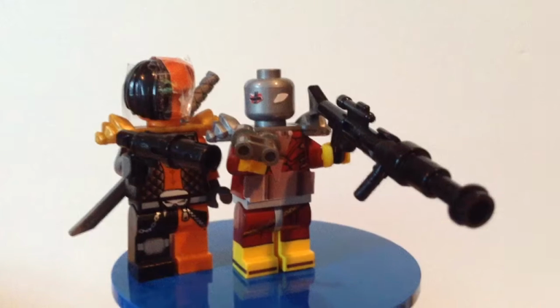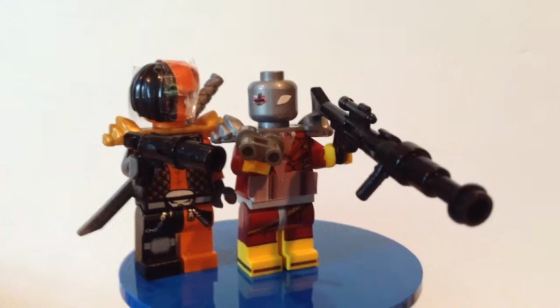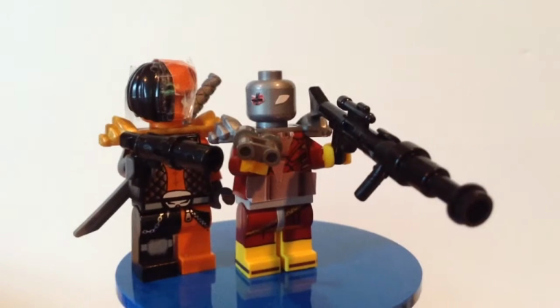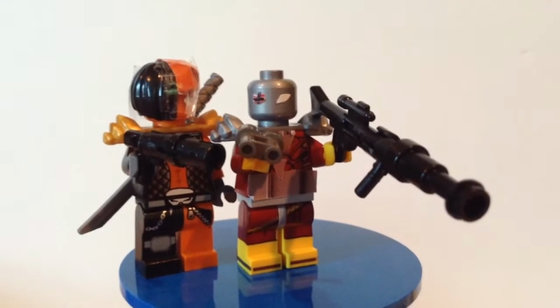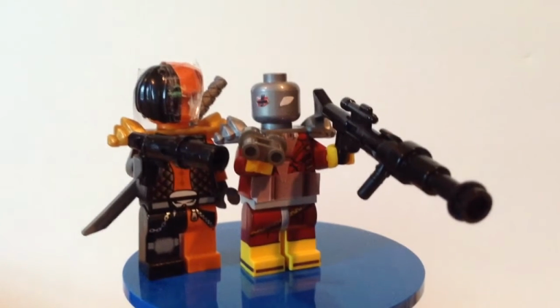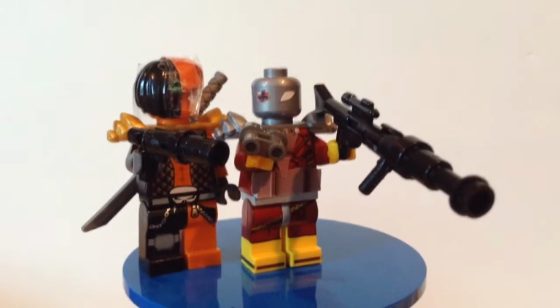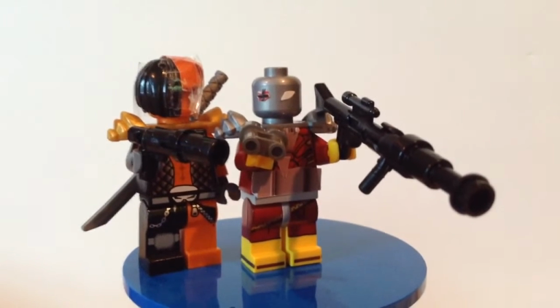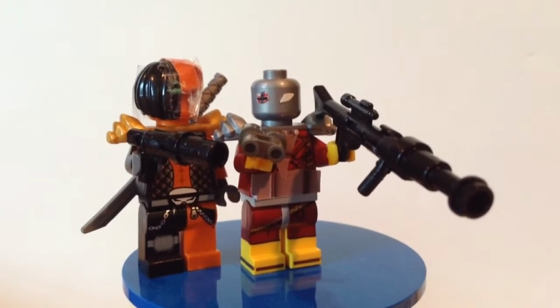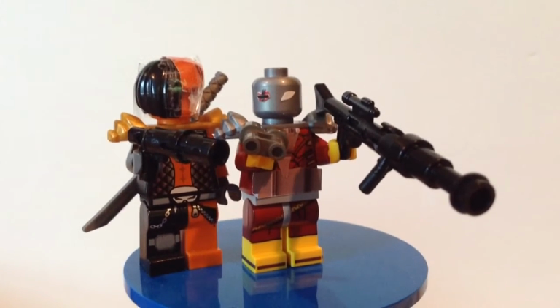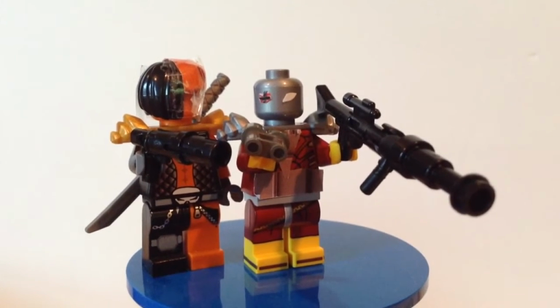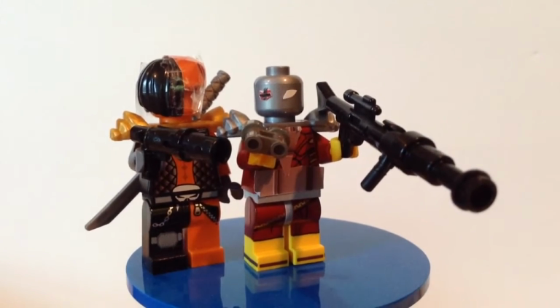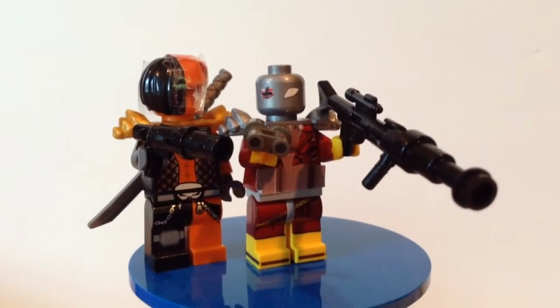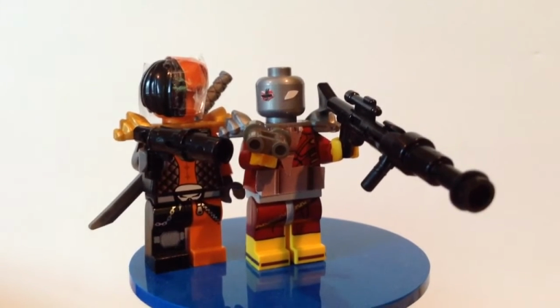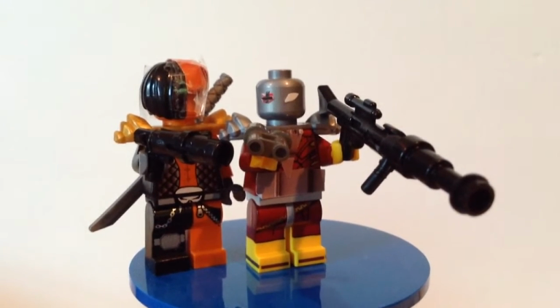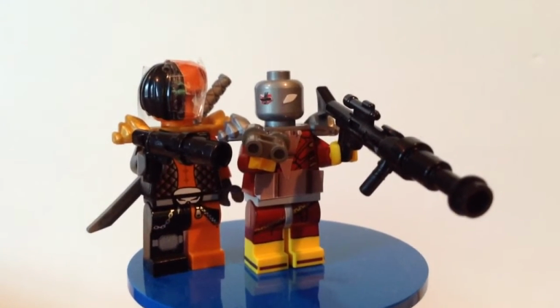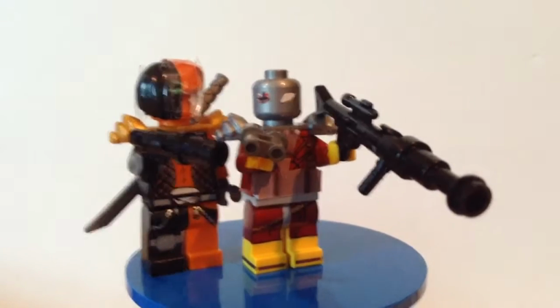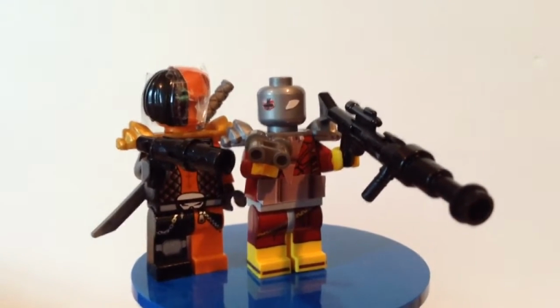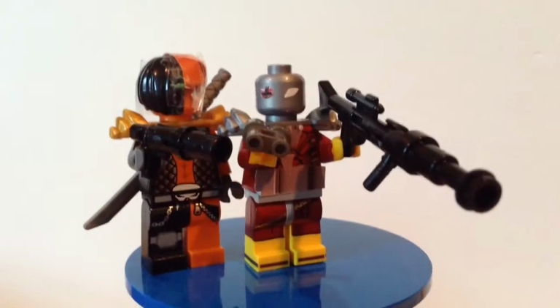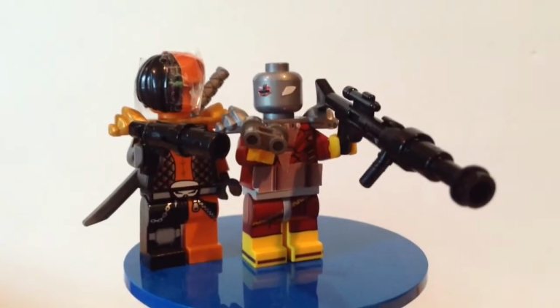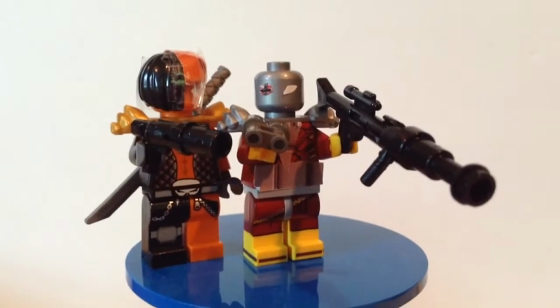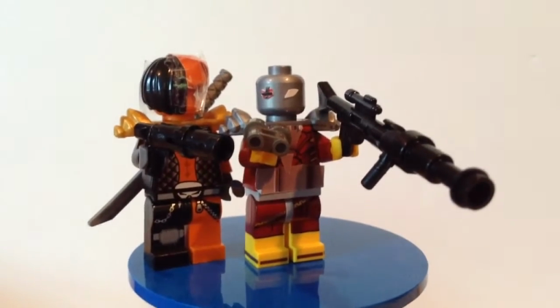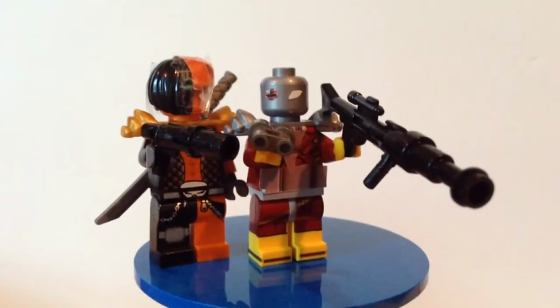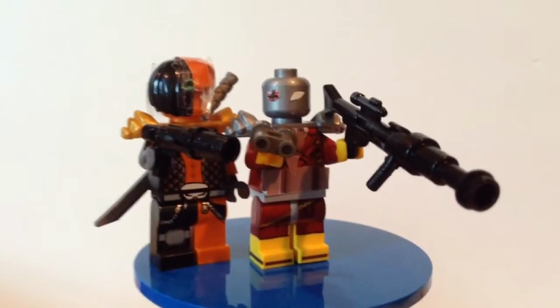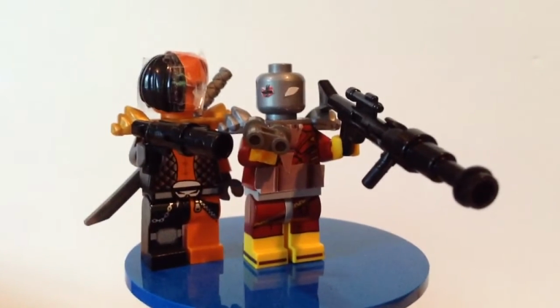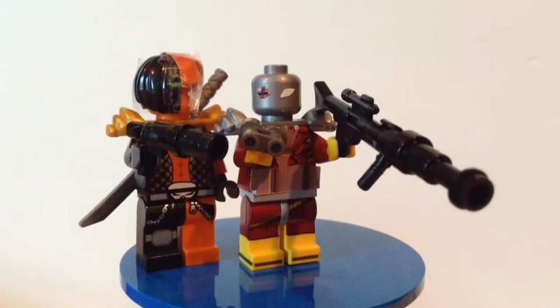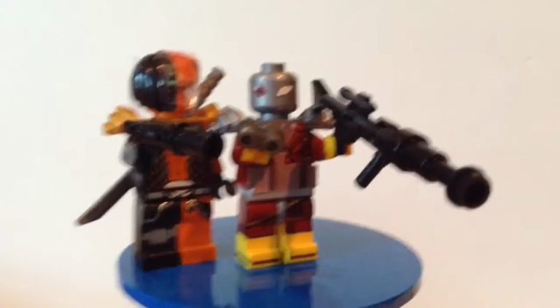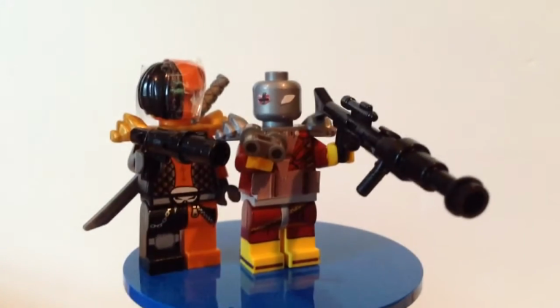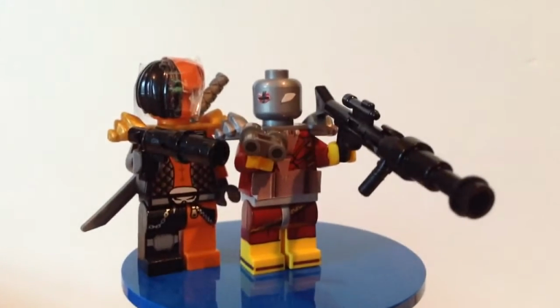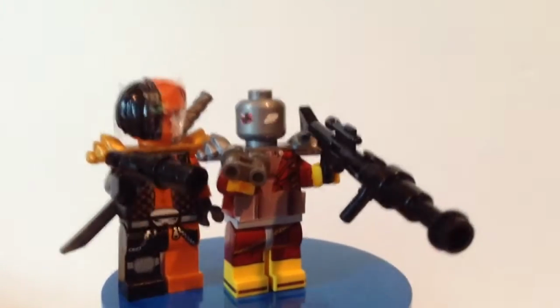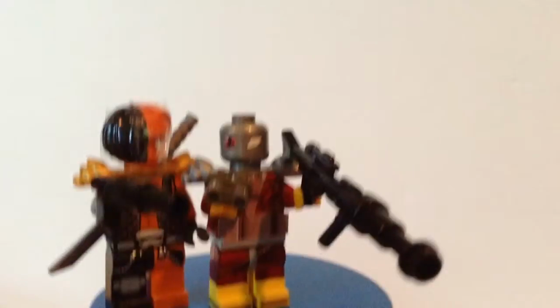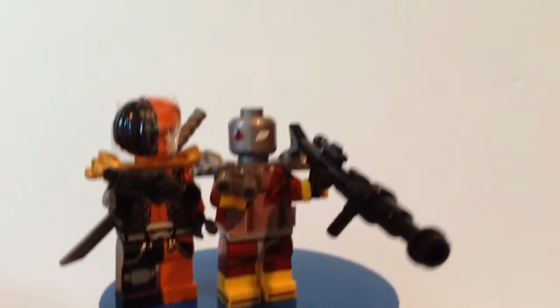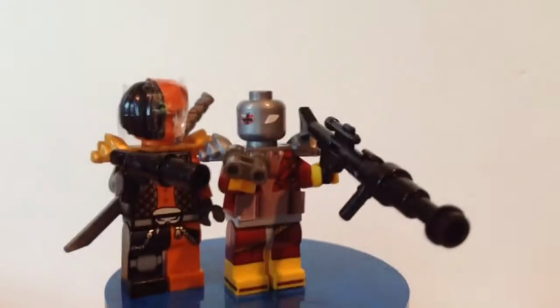Hey guys, CamD18 here bringing you guys a custom minifigure. Today we have Deadshot along with Deathstroke, but Deathstroke is not the minifigure I'm reviewing today because I already reviewed him.